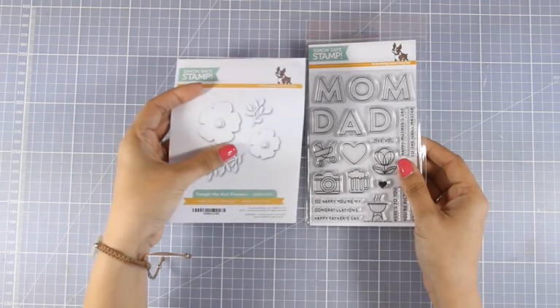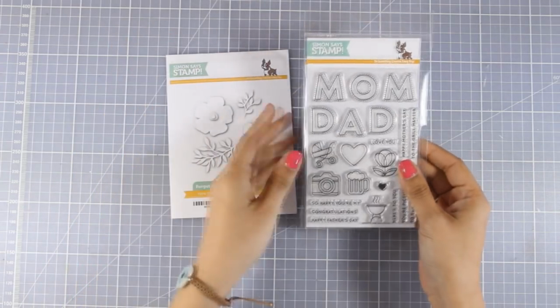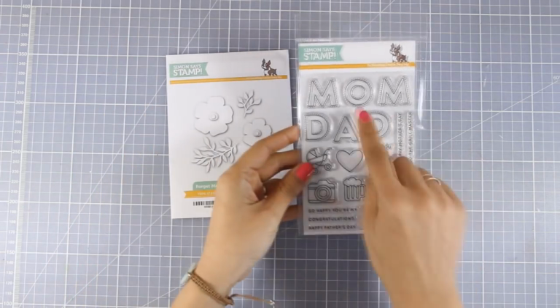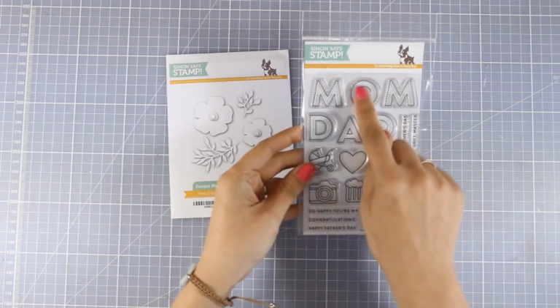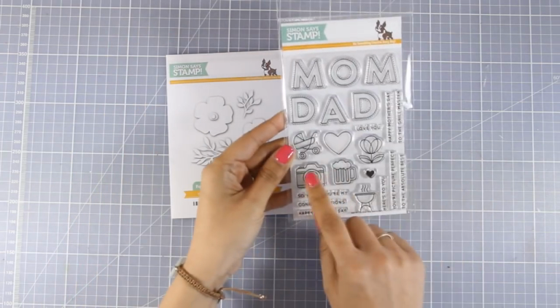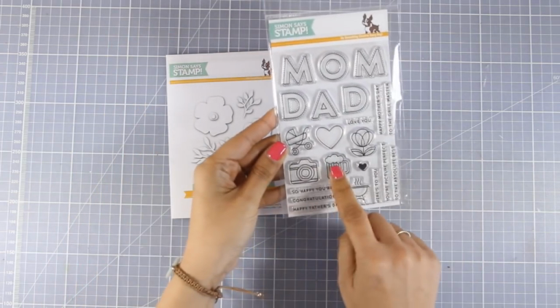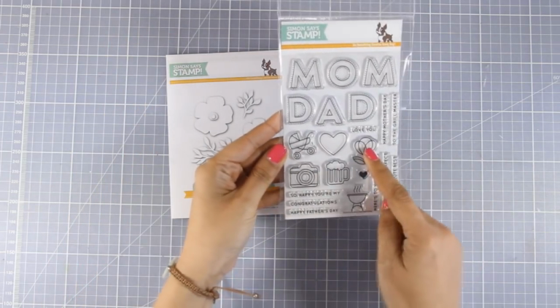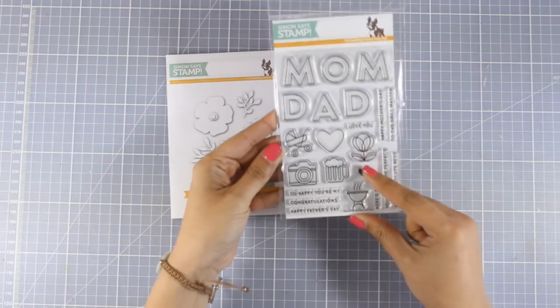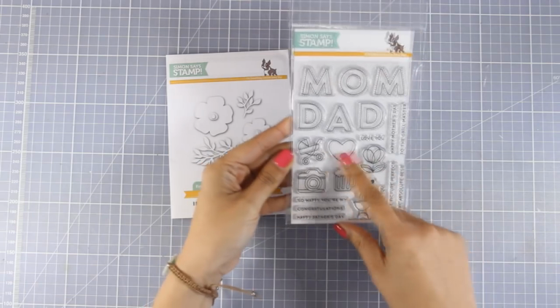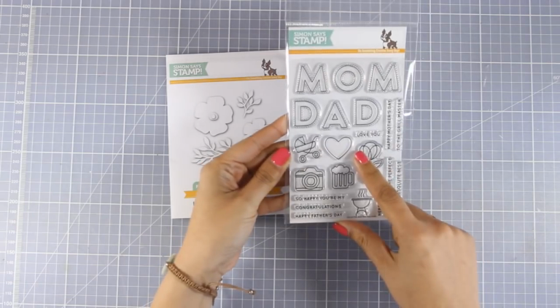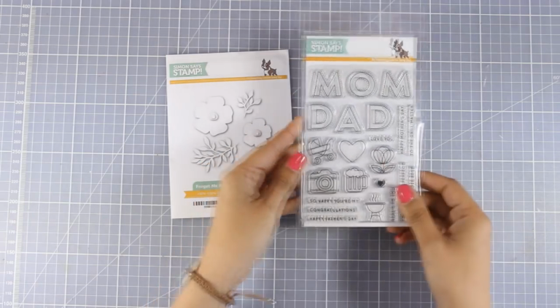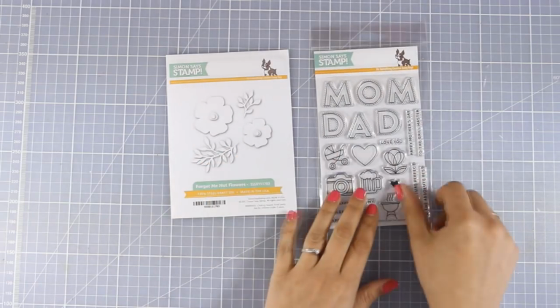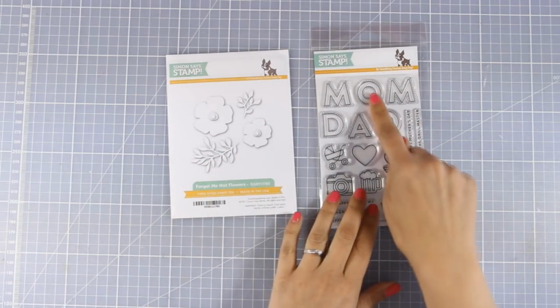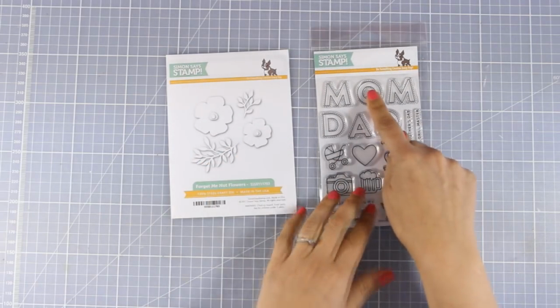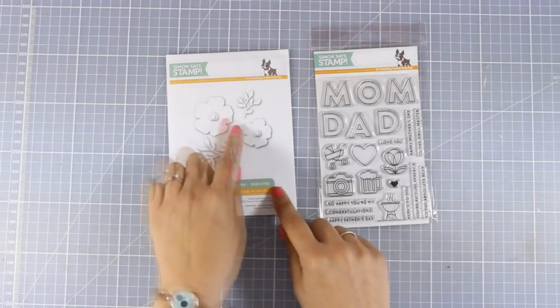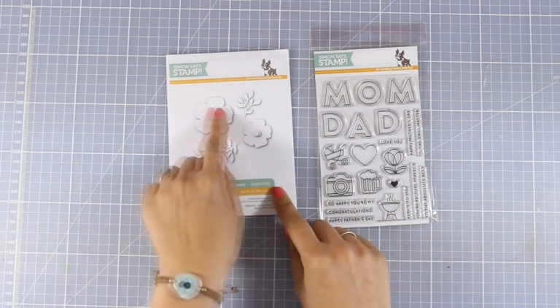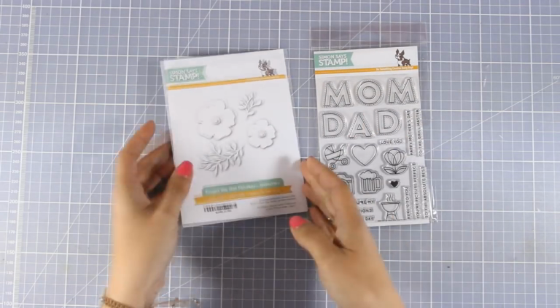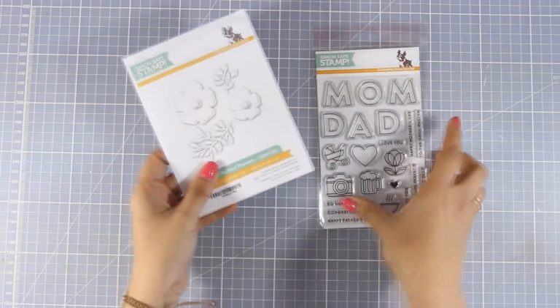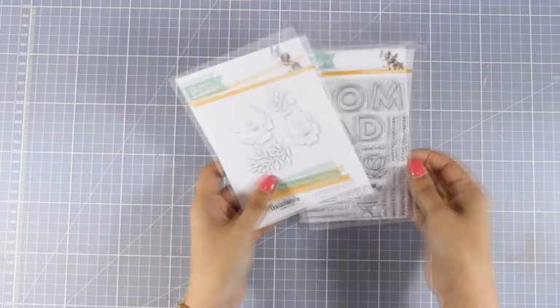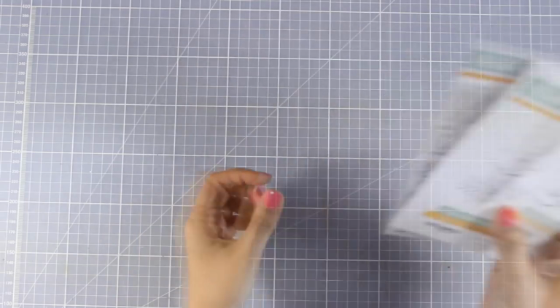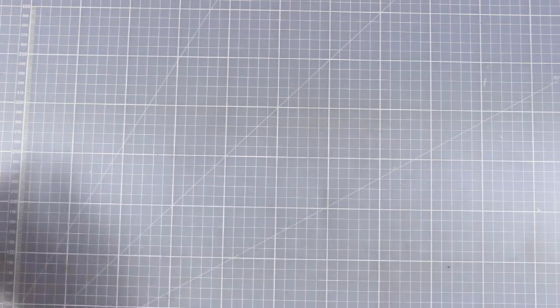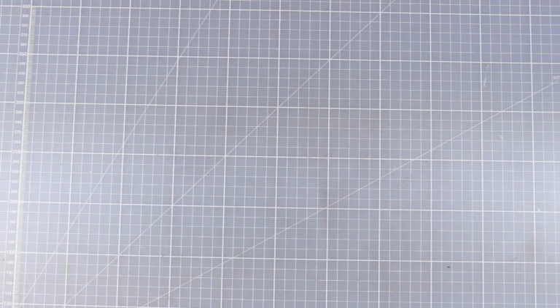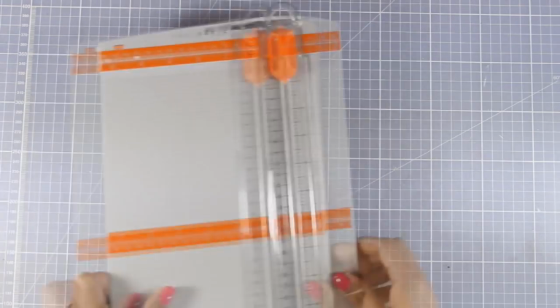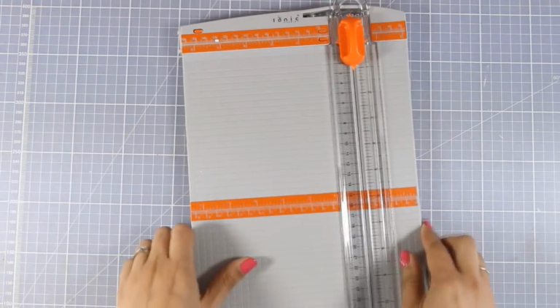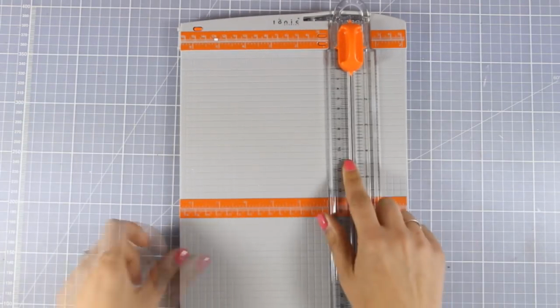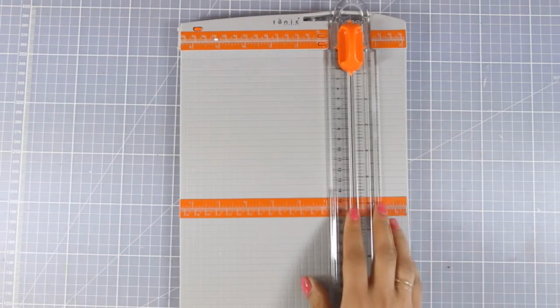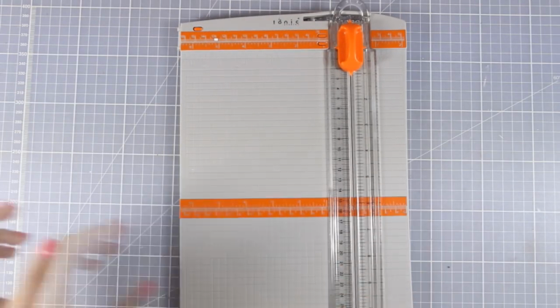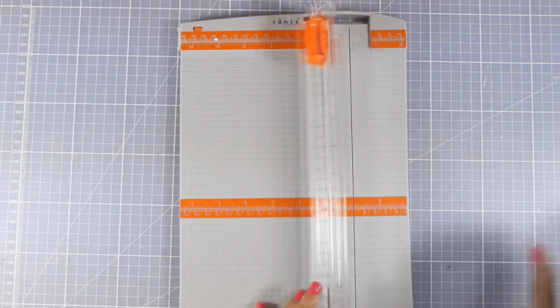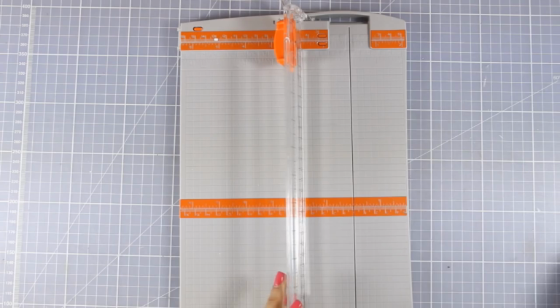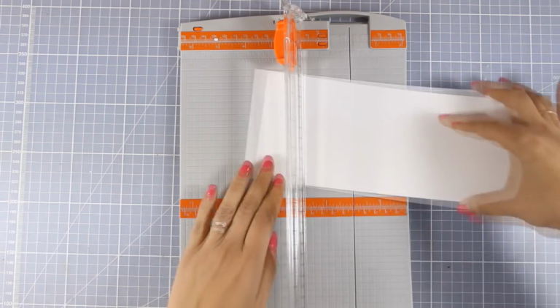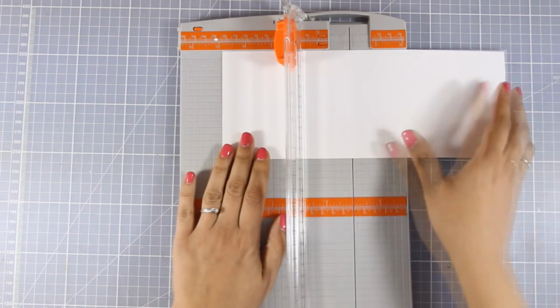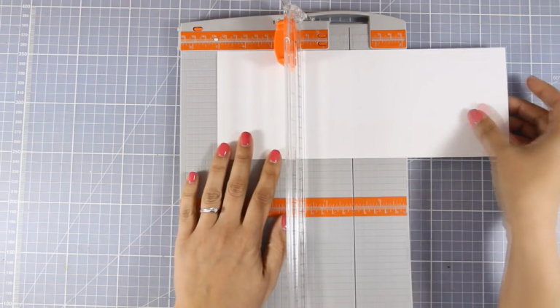This stamp set was designed in such a way to omit the middle letter from the word and instead you can stamp any of the other designs. In this case I'm going to use the flowers instead of the letter O. This way I will be able to create a more dimensional looking card.